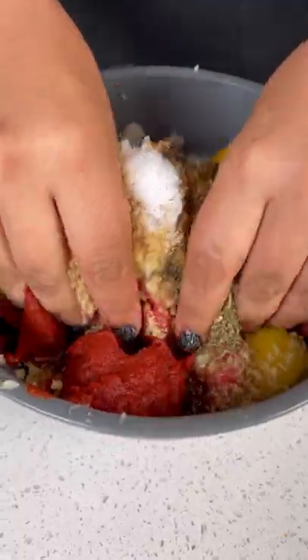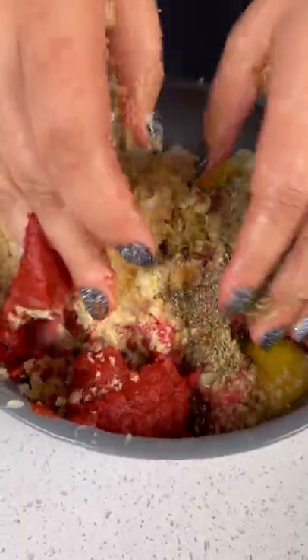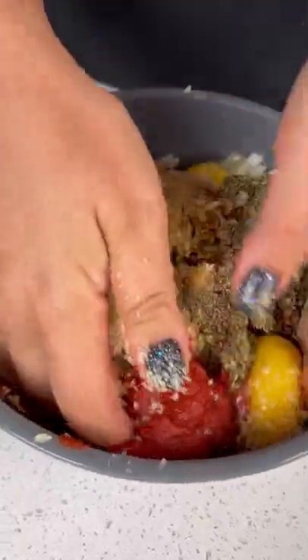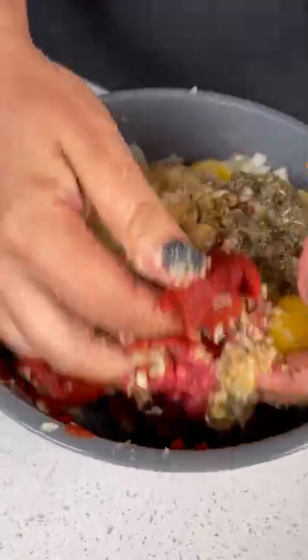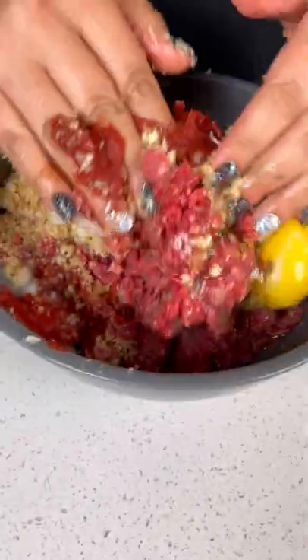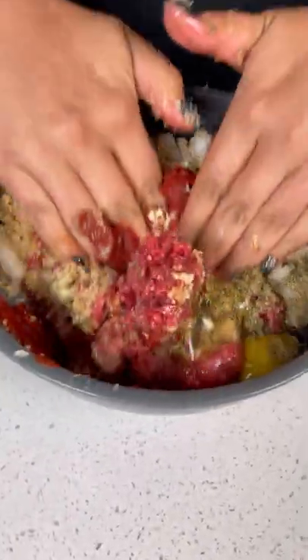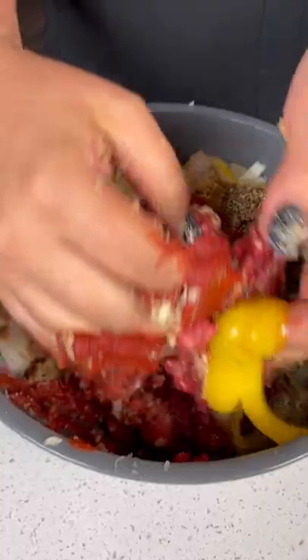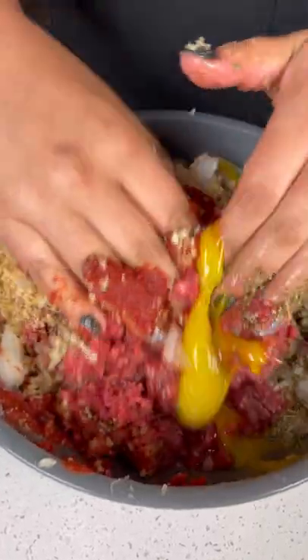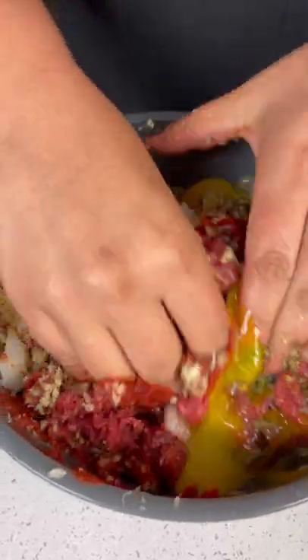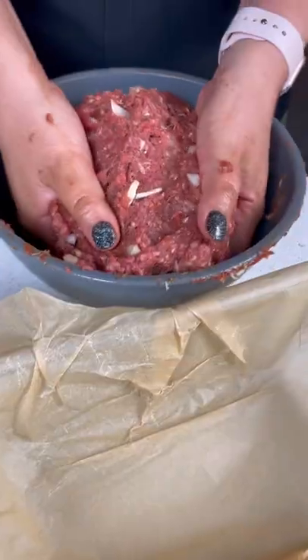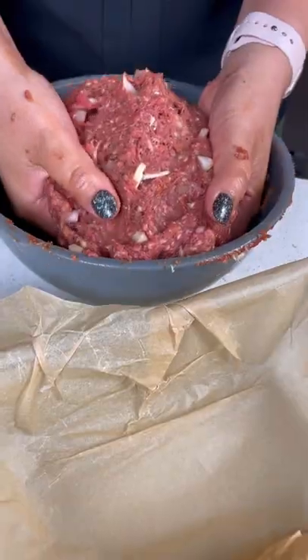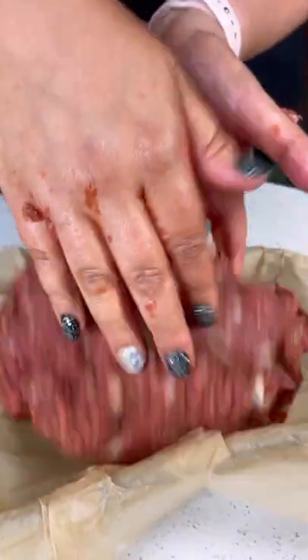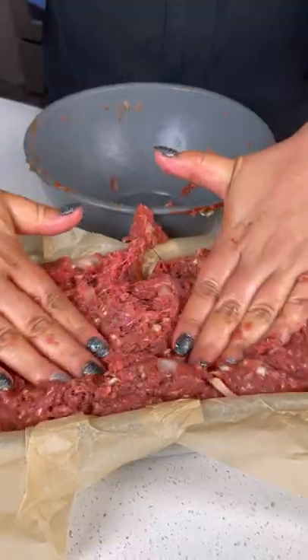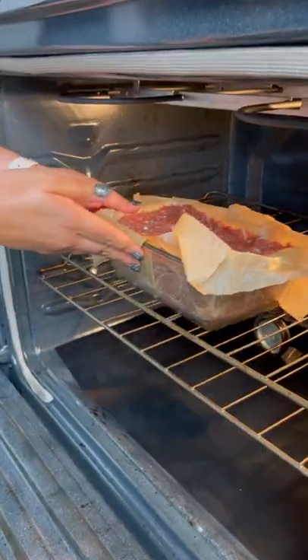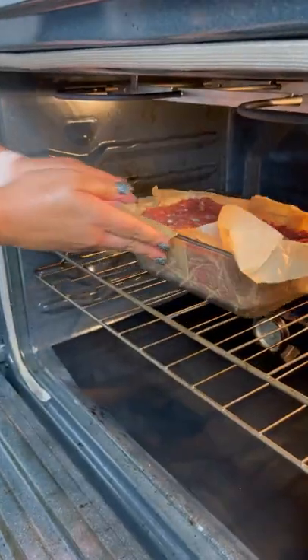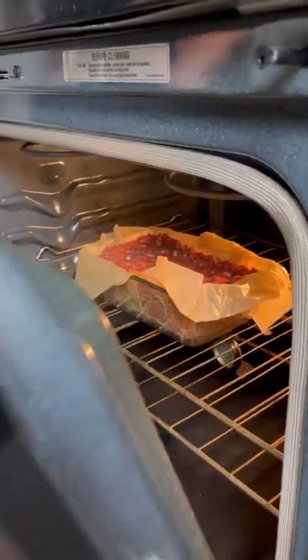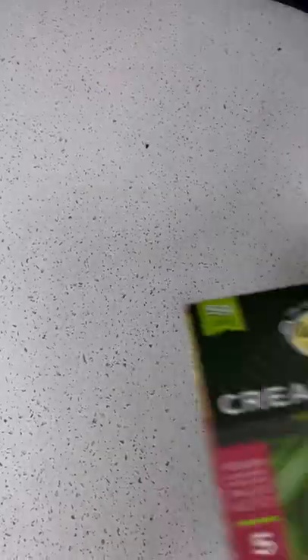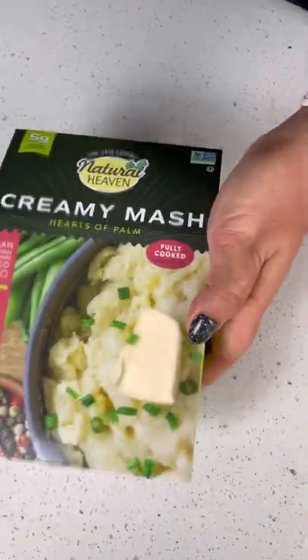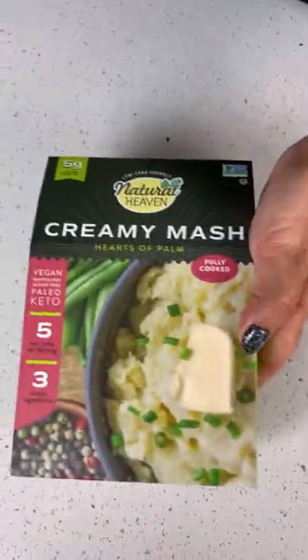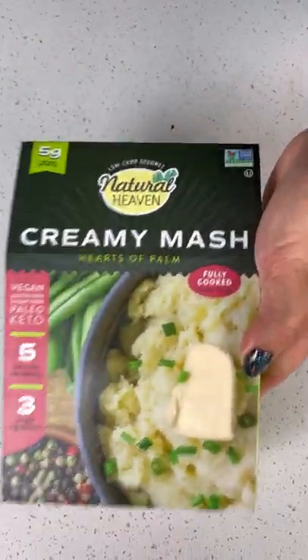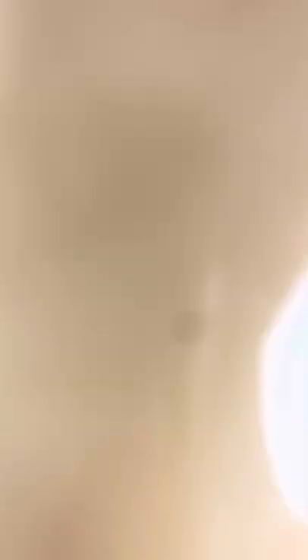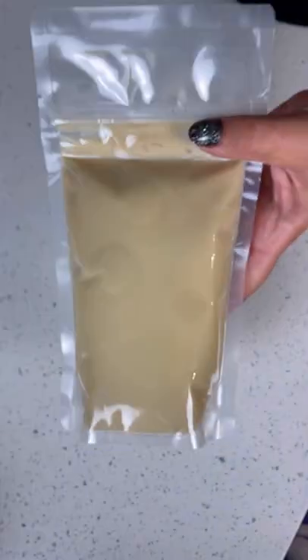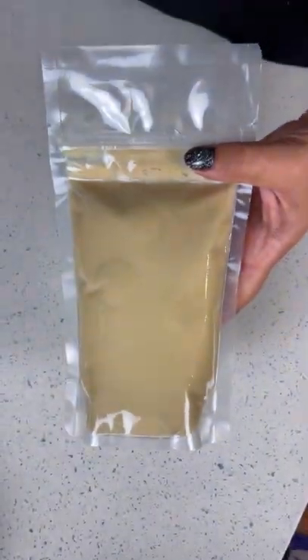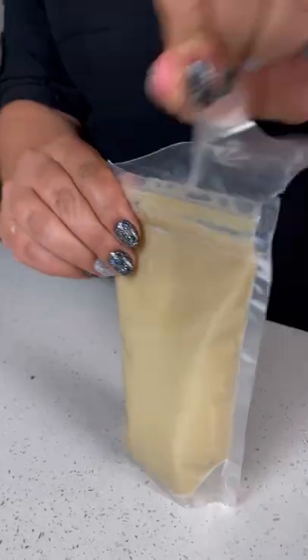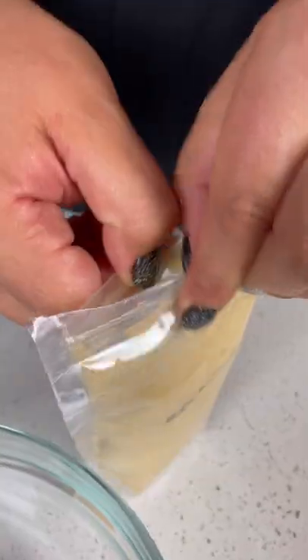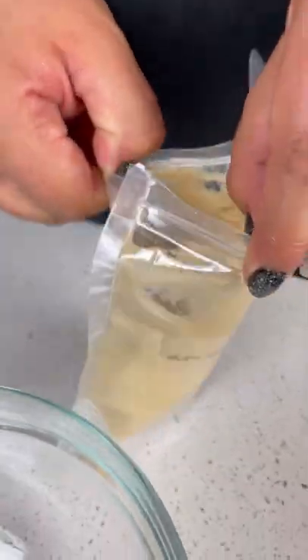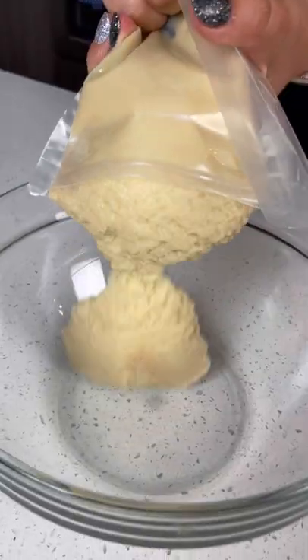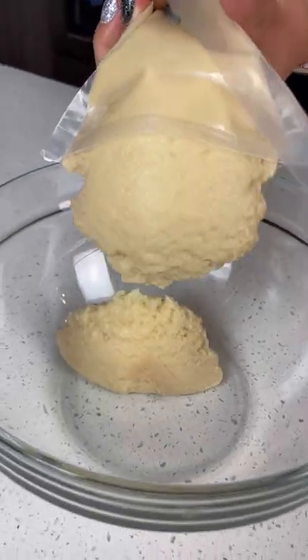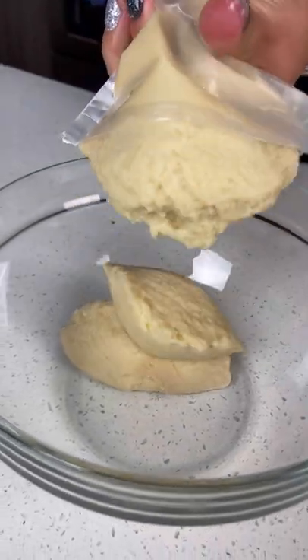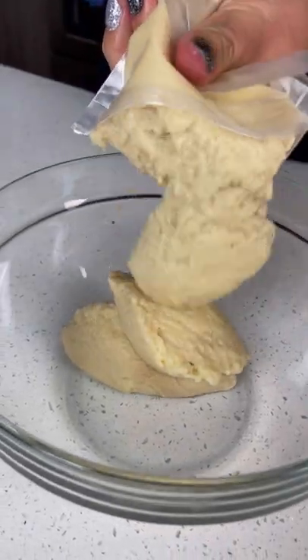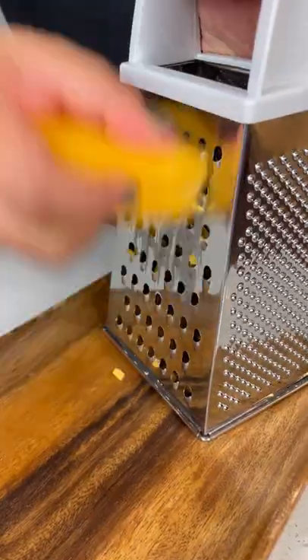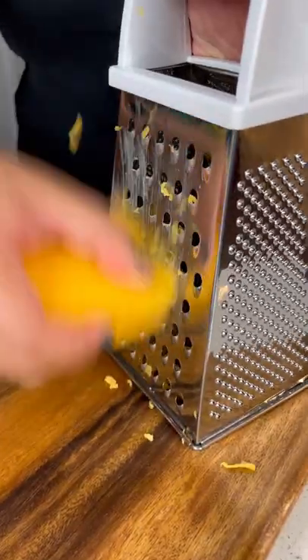Next, place the beef mixture into a baking pan and bake. Now let's get started on that cheesy creamy mash — open a package of mashed hearts of palm and add it to a bowl, then grate up some cheddar cheese.